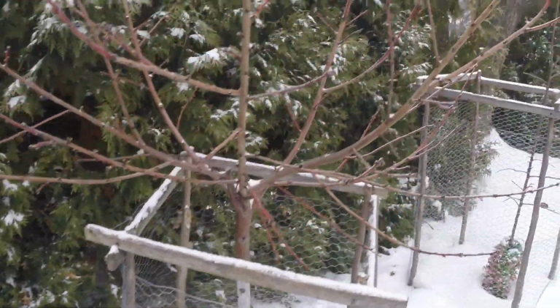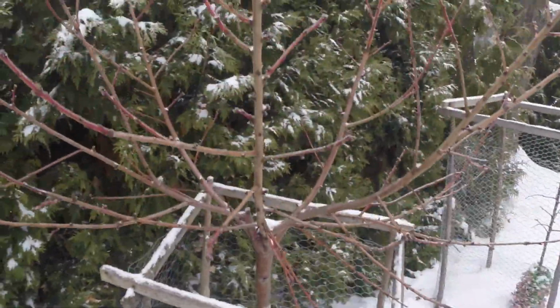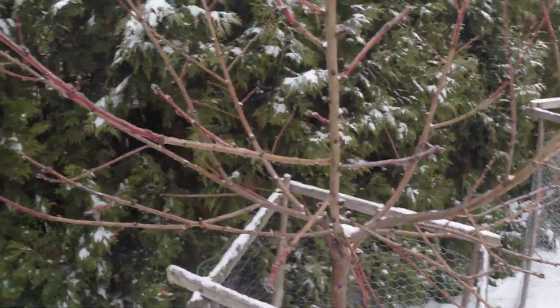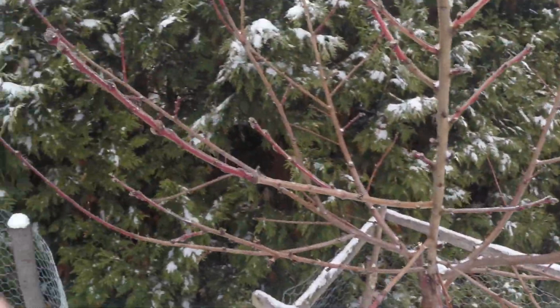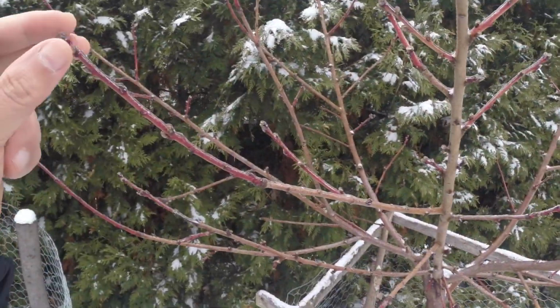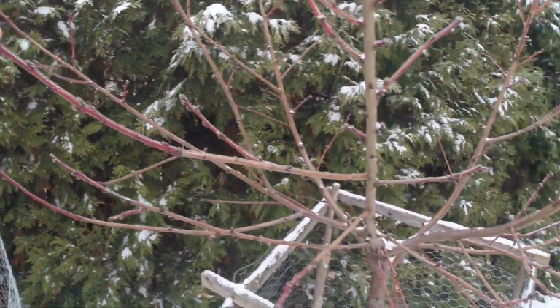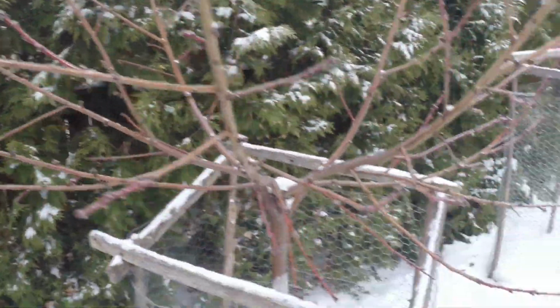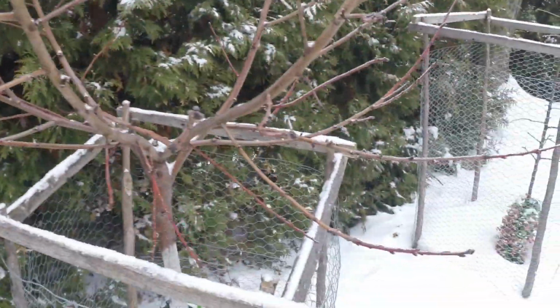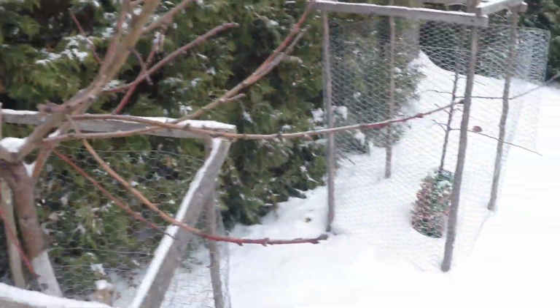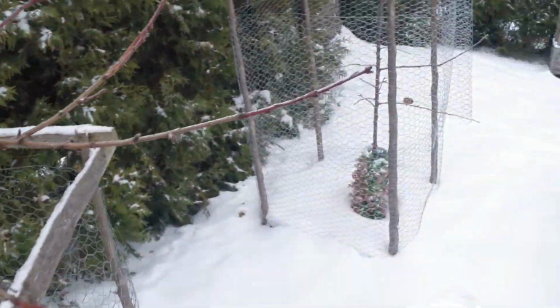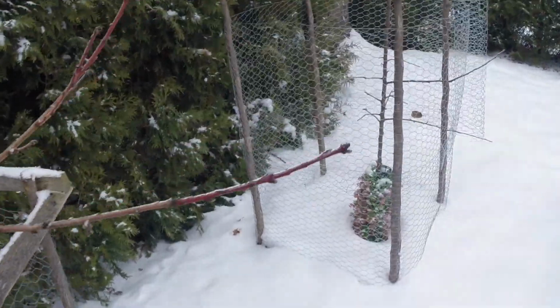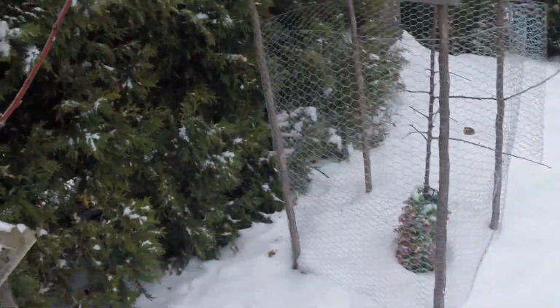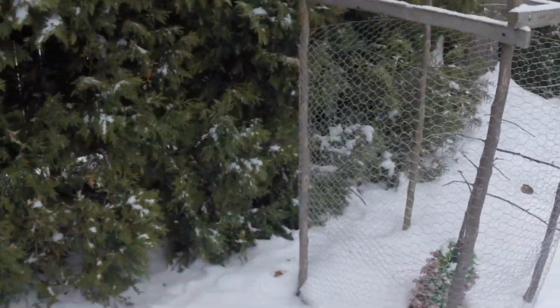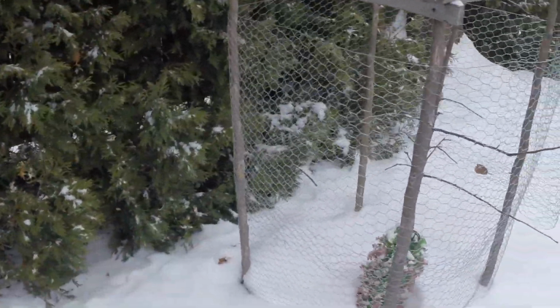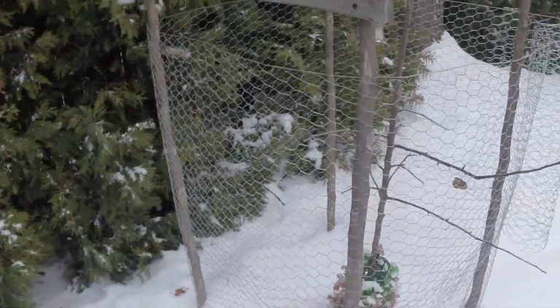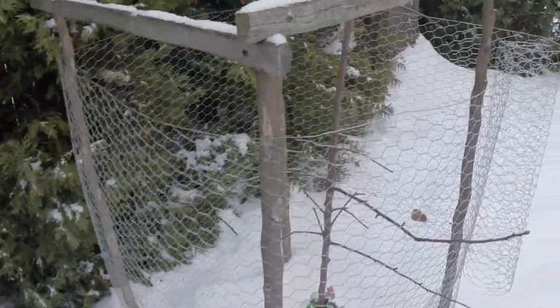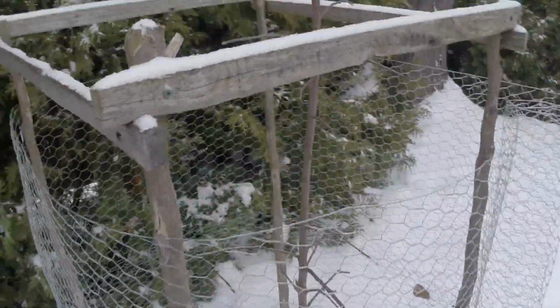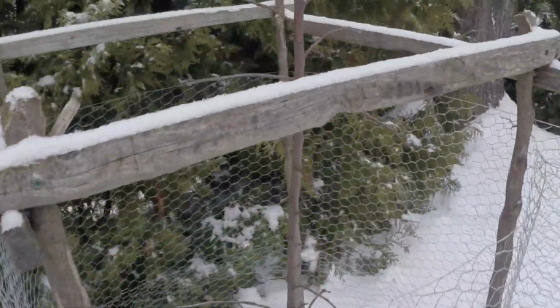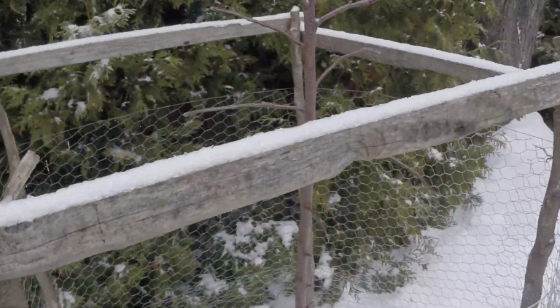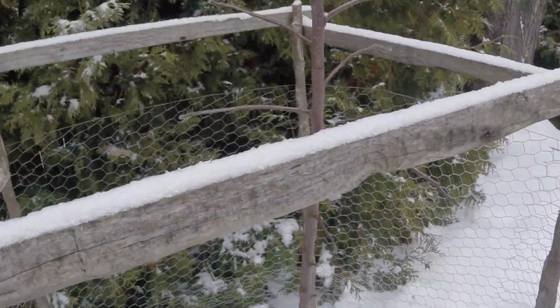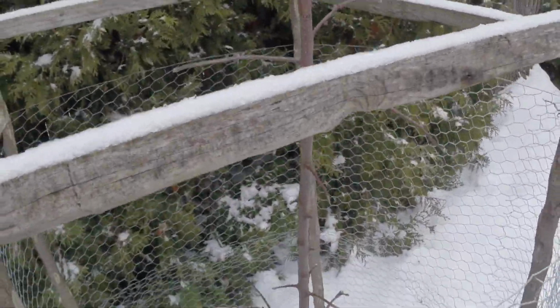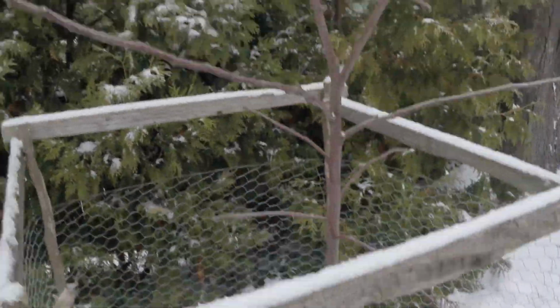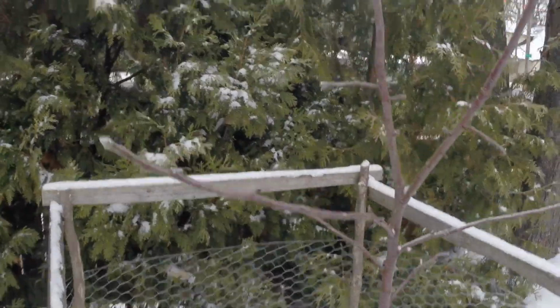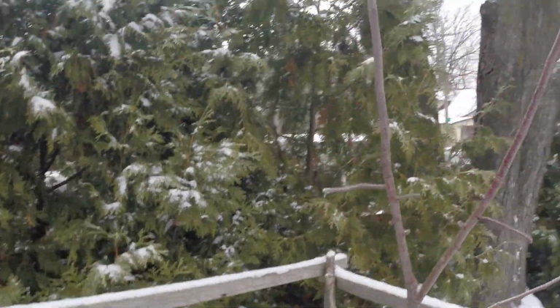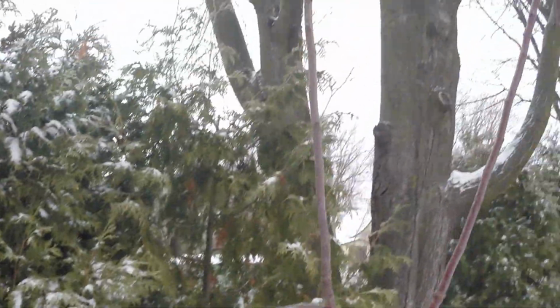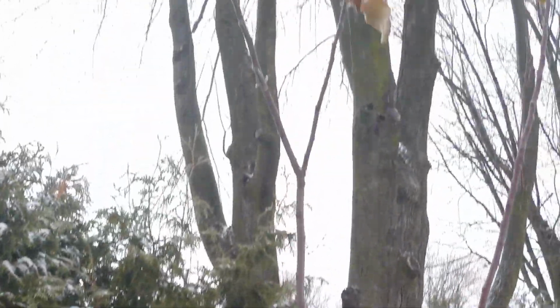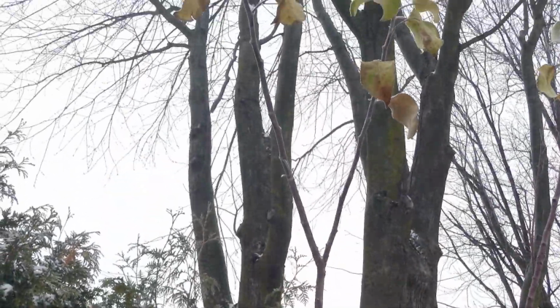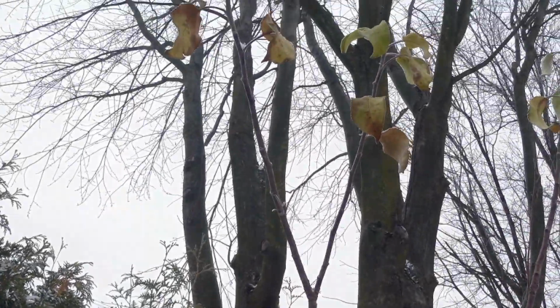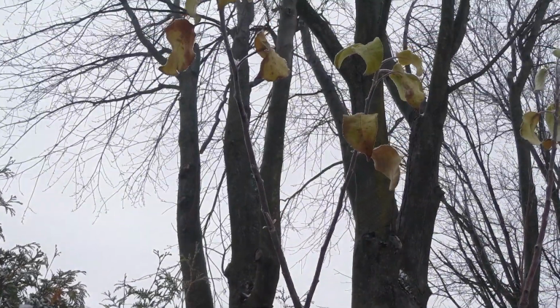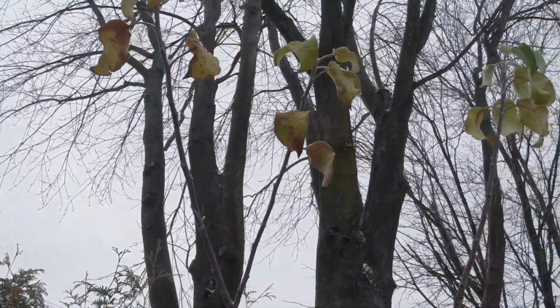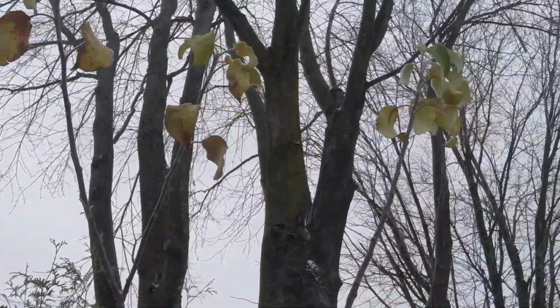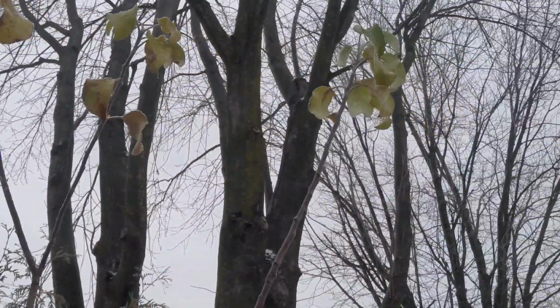By the way, guava leaves have interesting health benefits. Also, commercial nurseries grow guava trees from seeds in order to get strong quality rootstocks onto which they graft sirens from cultivars in demand by consumers.